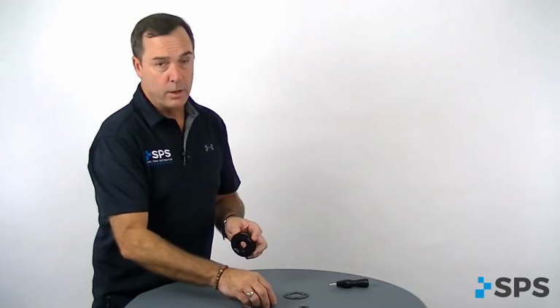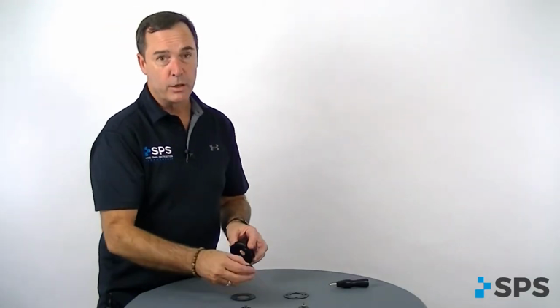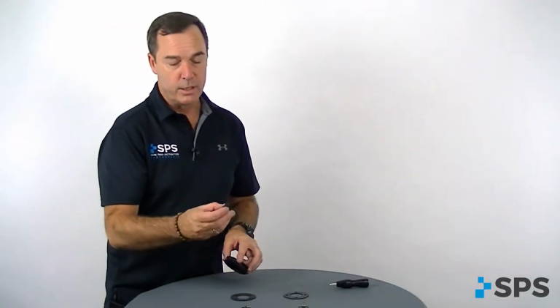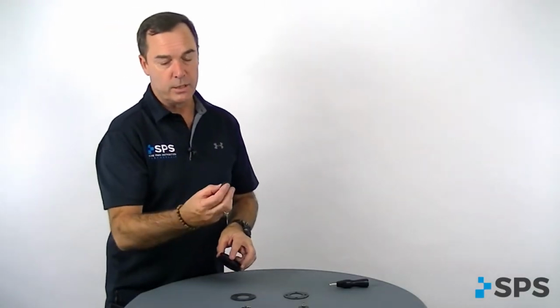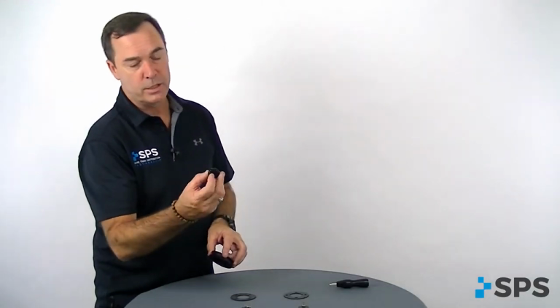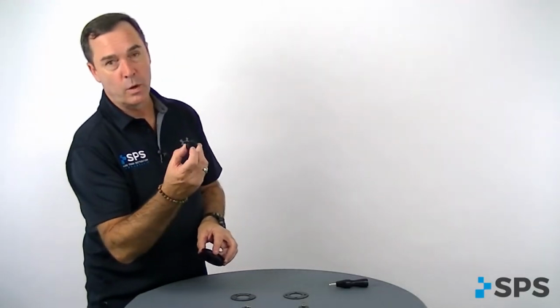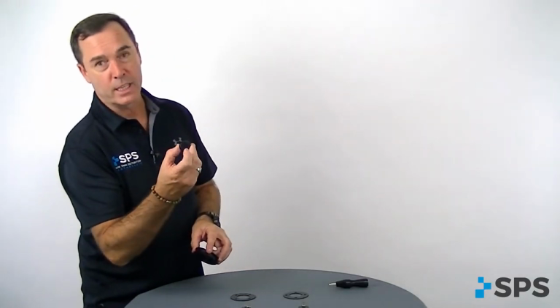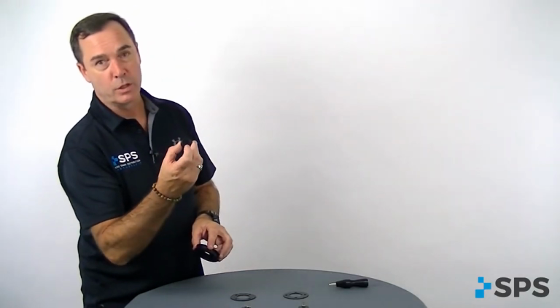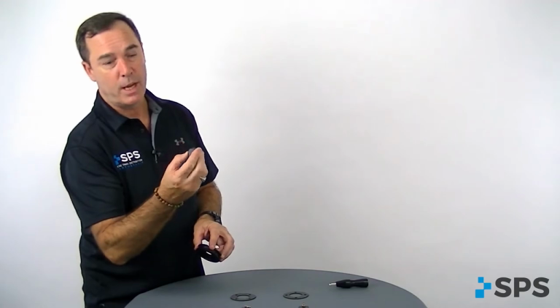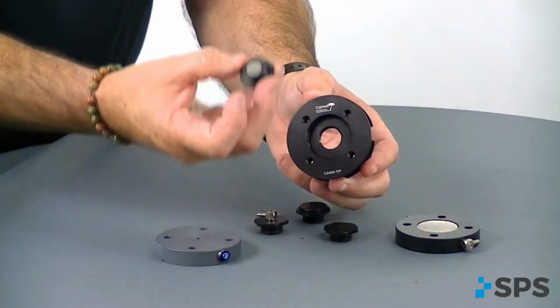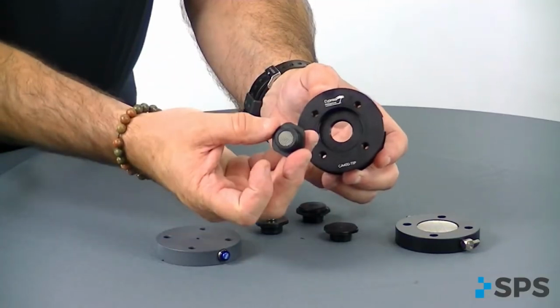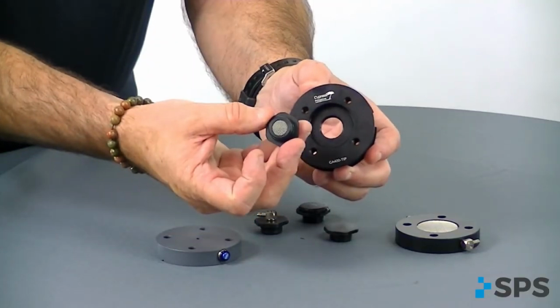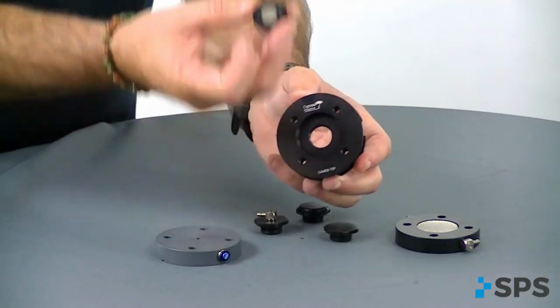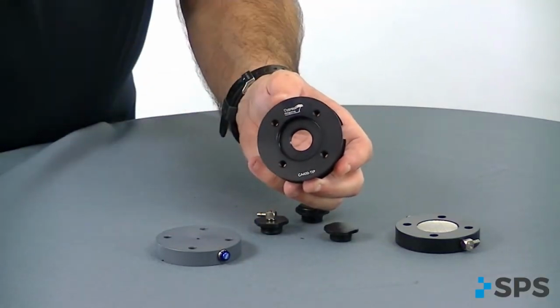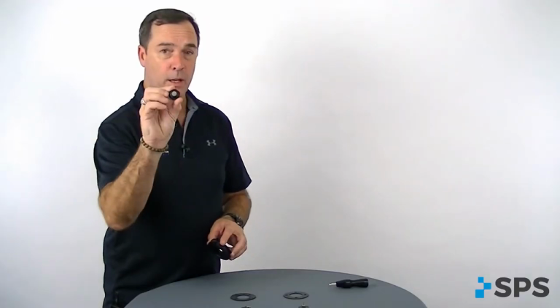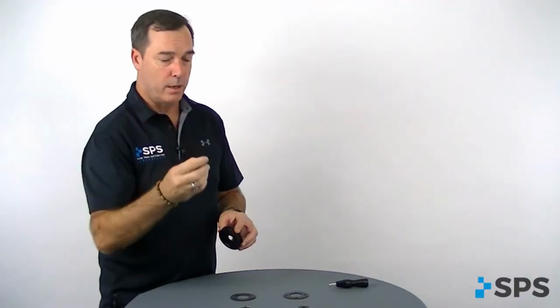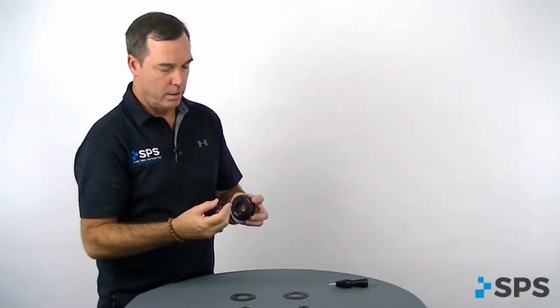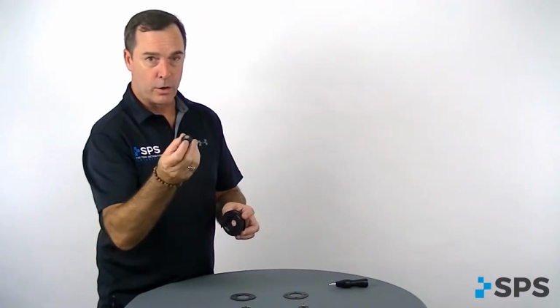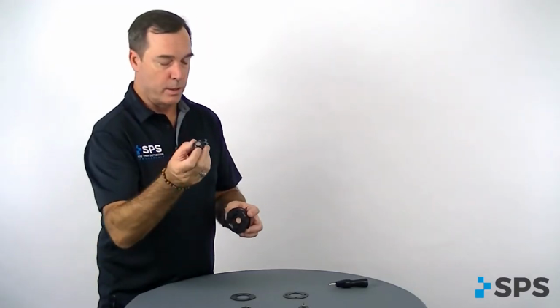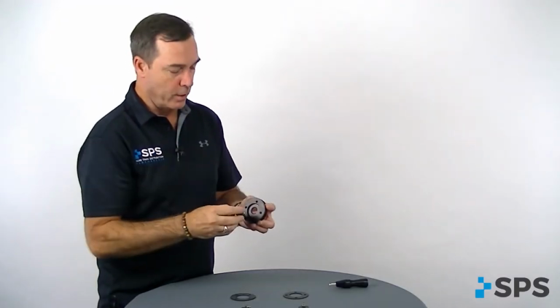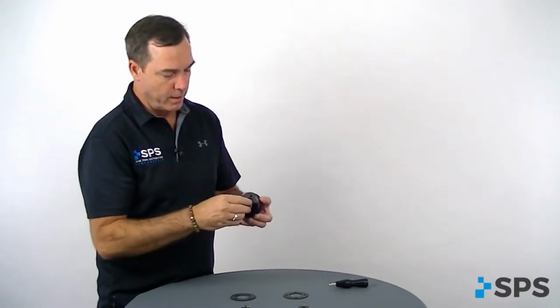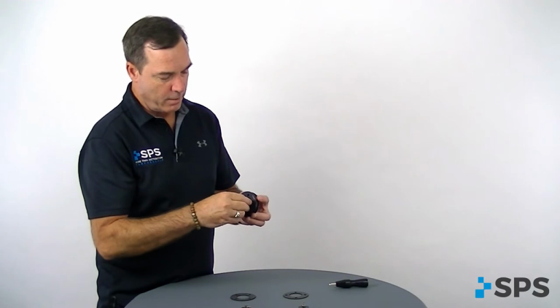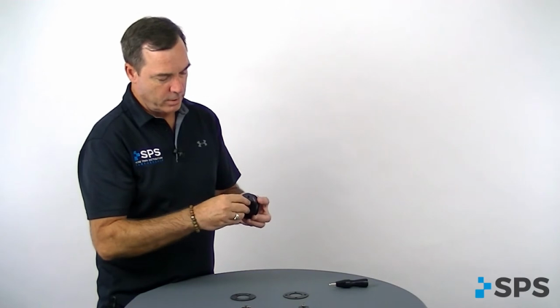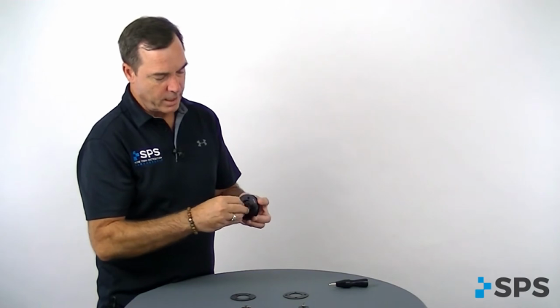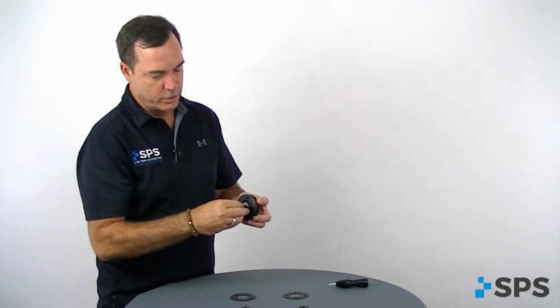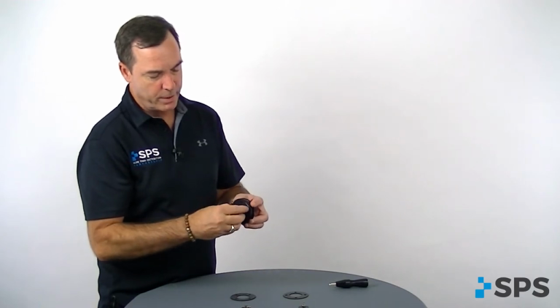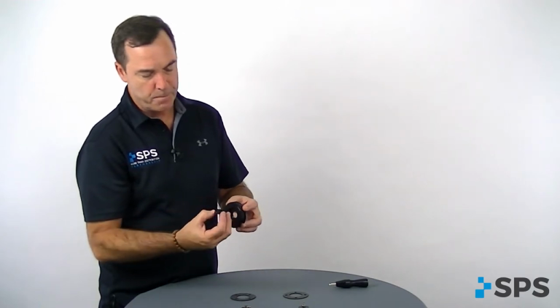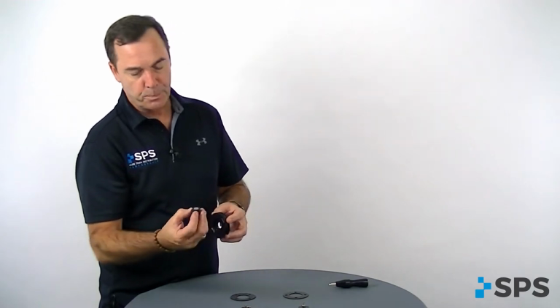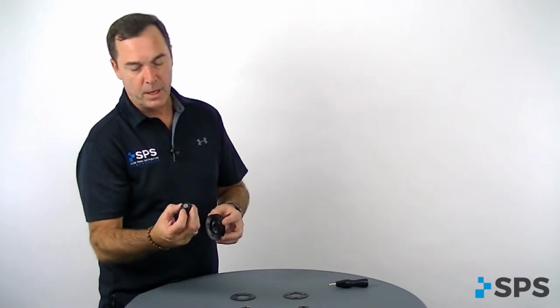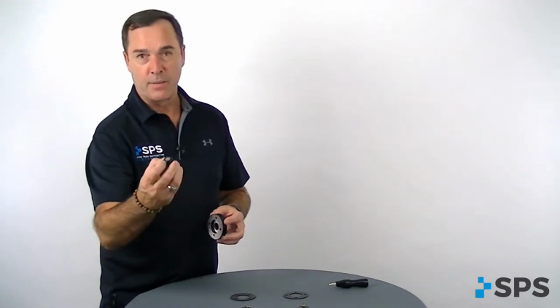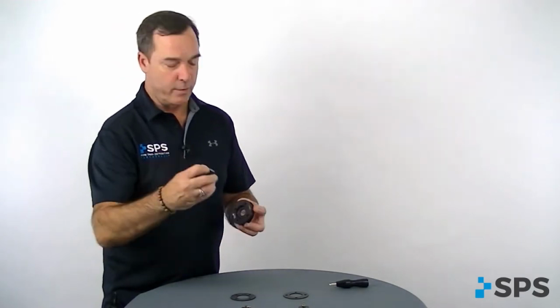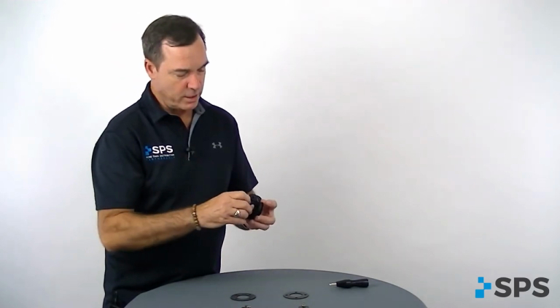The other insert is a one-way expulsion valve with a screen to prevent lint, dirt, and debris from going down in the valve. It will just screw in there and it does have an o-ring for sealing.